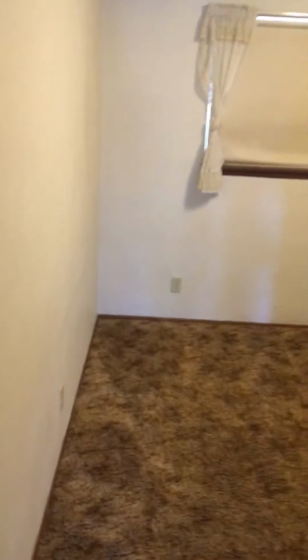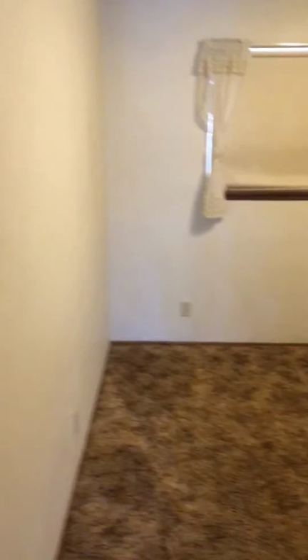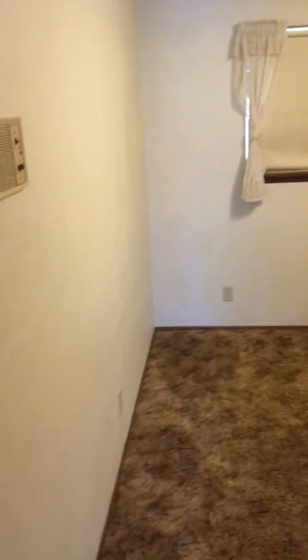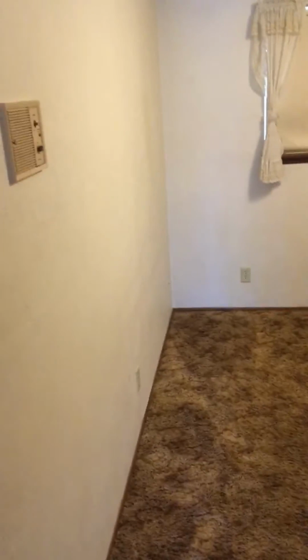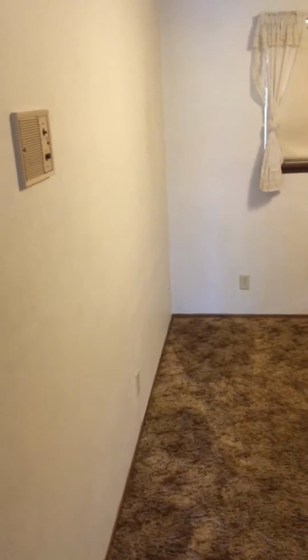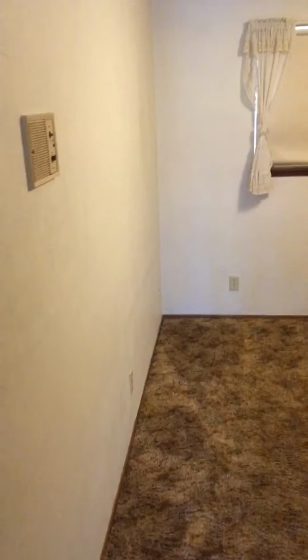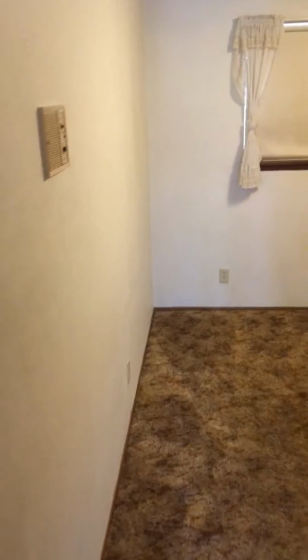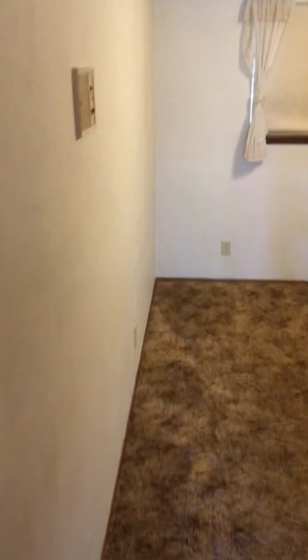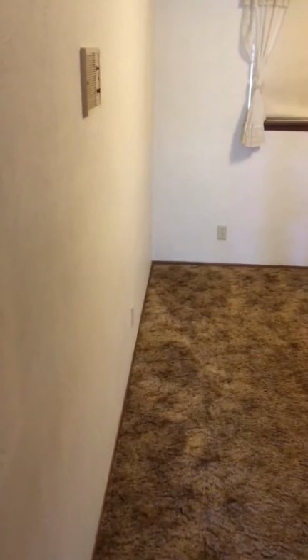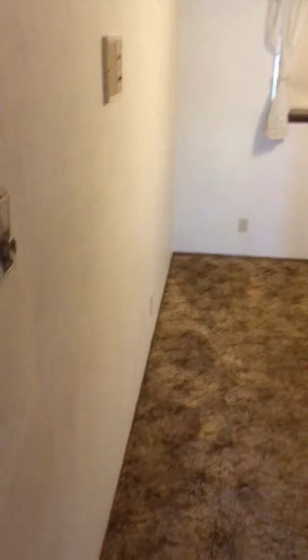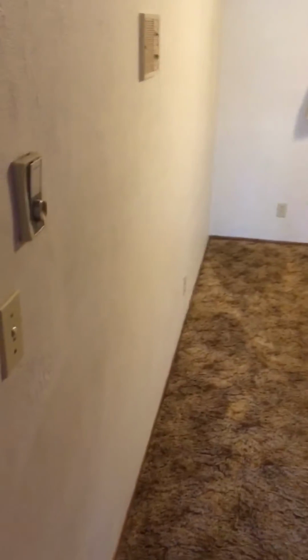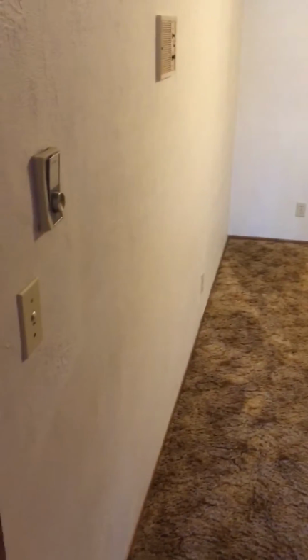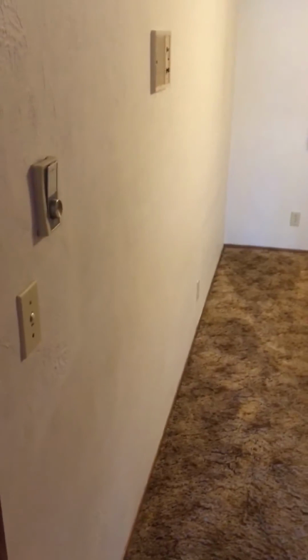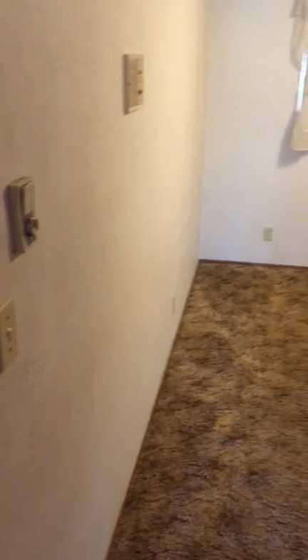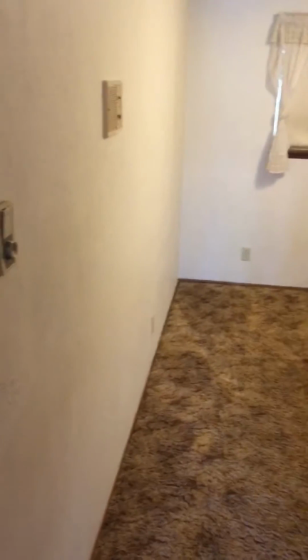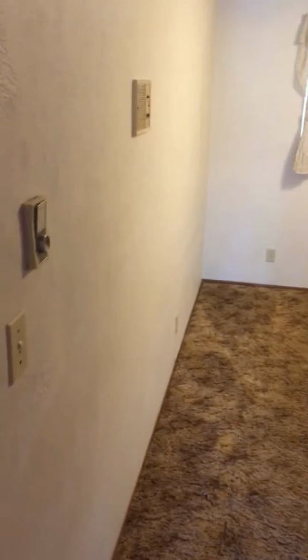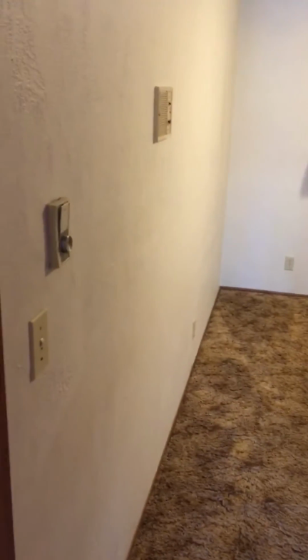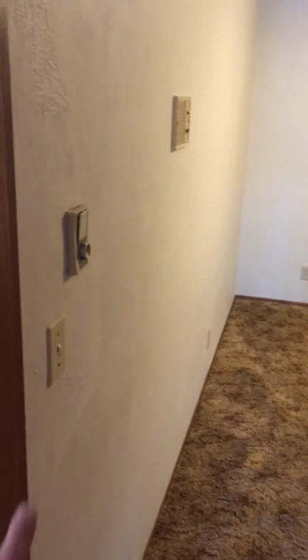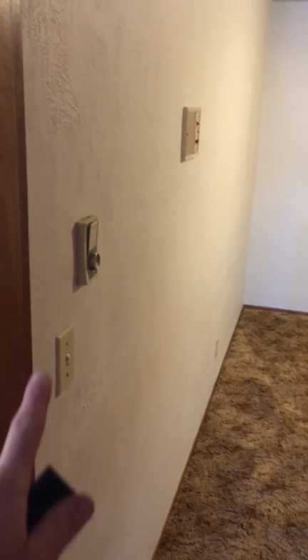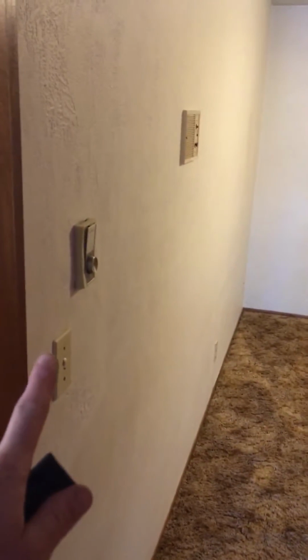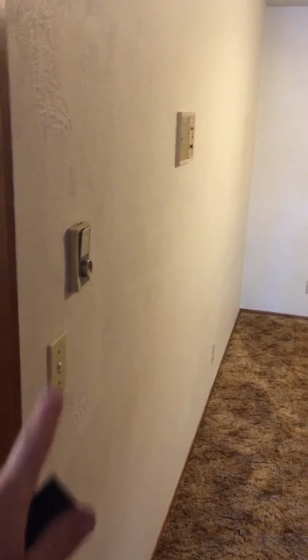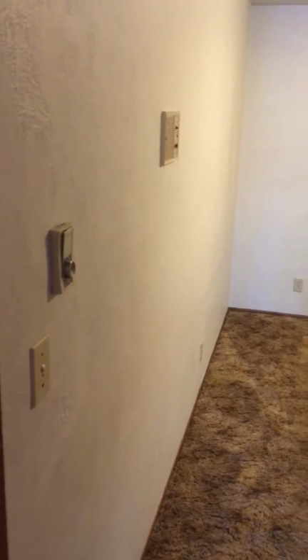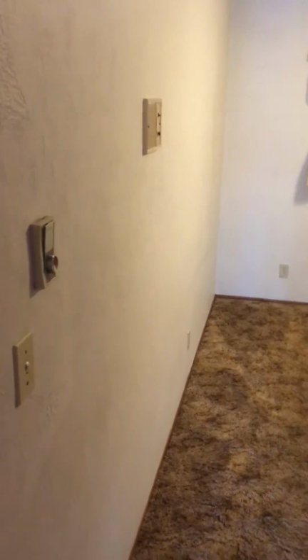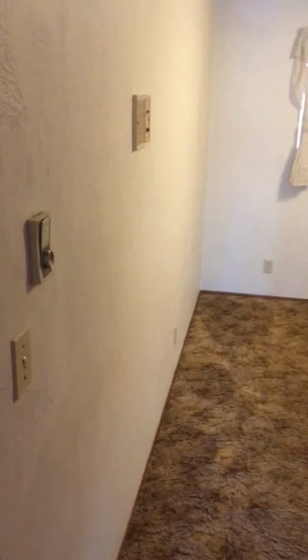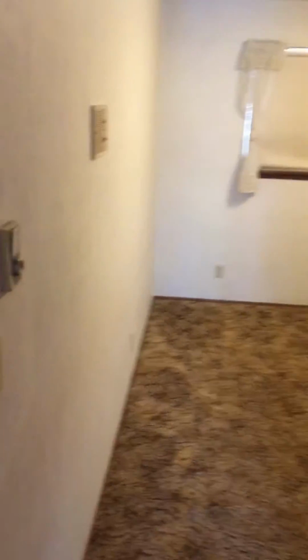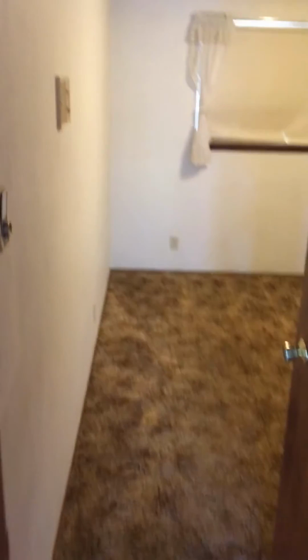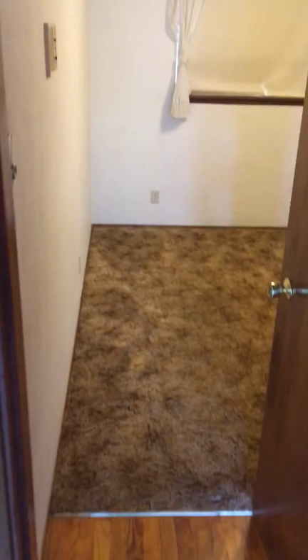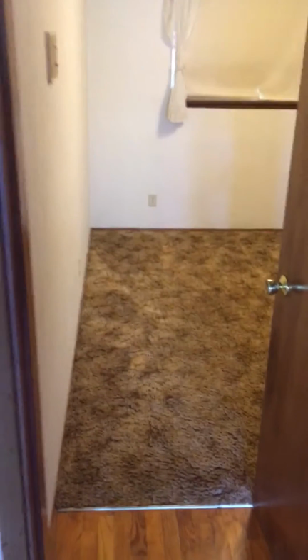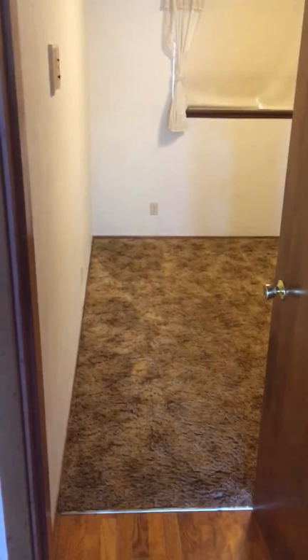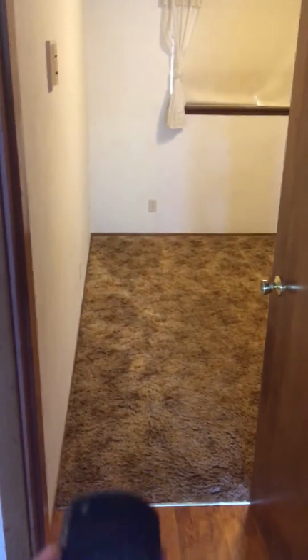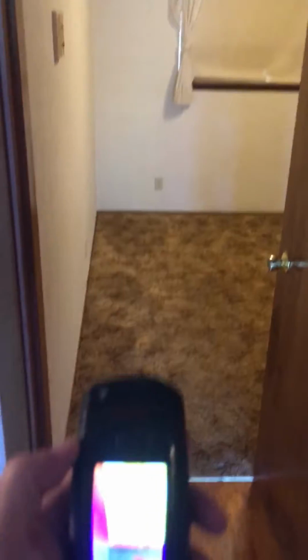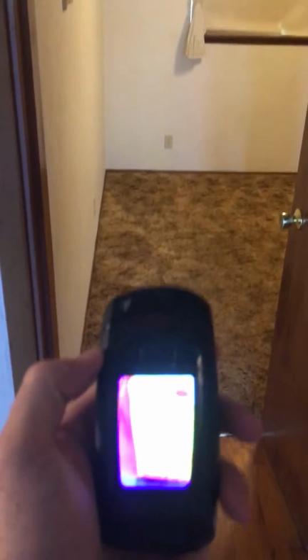We know since we've inspected a lot of older homes like this, what we do is crank up the thermostat and come back a little later with our infrared camera.